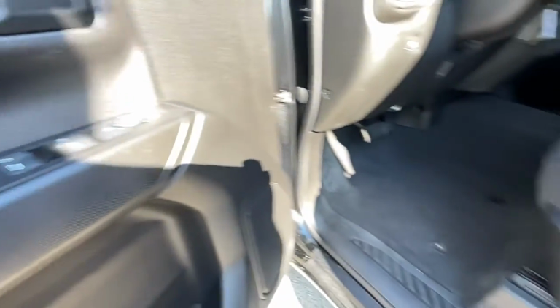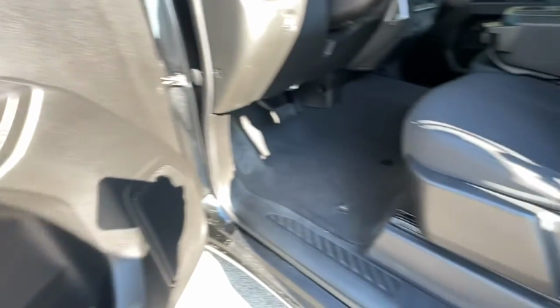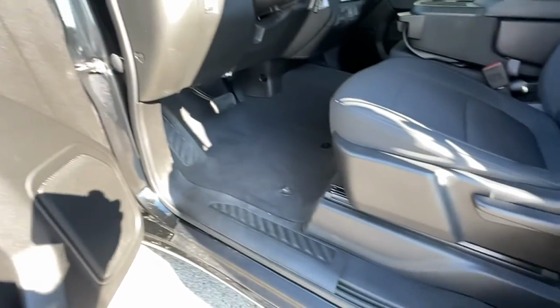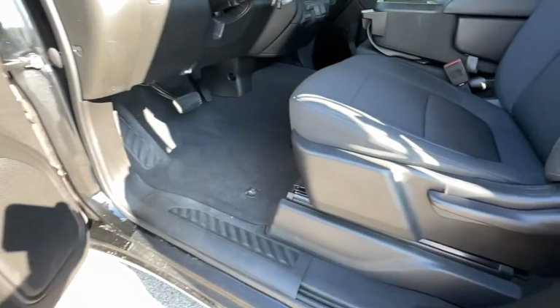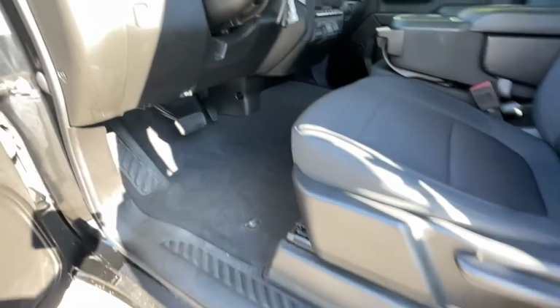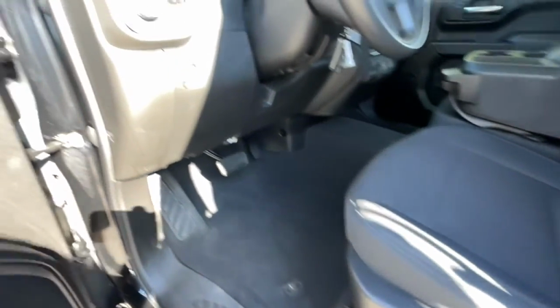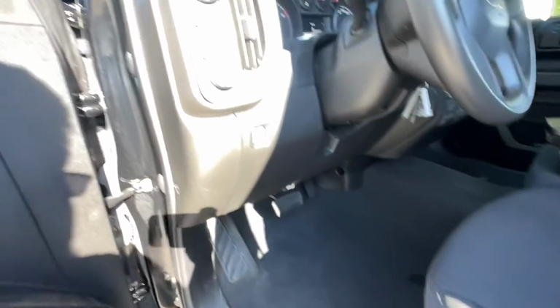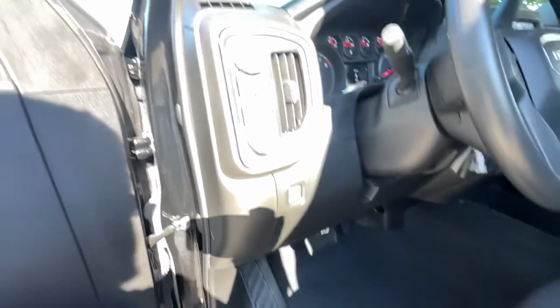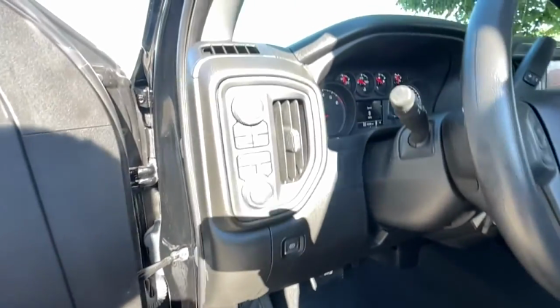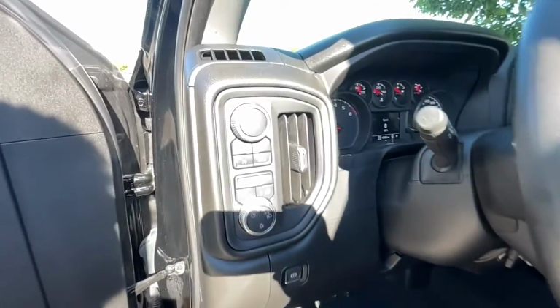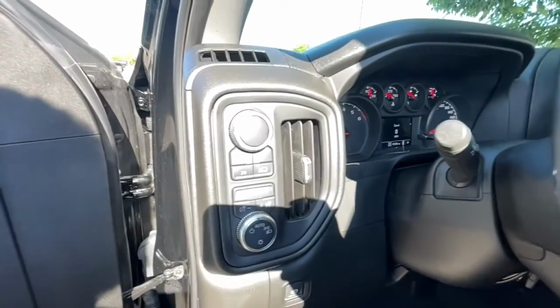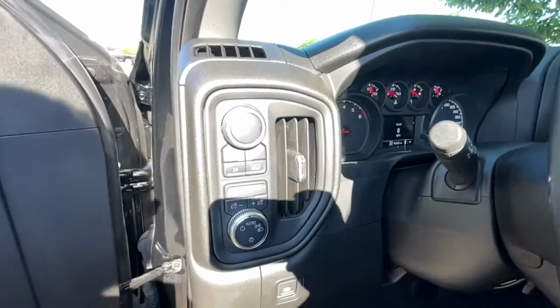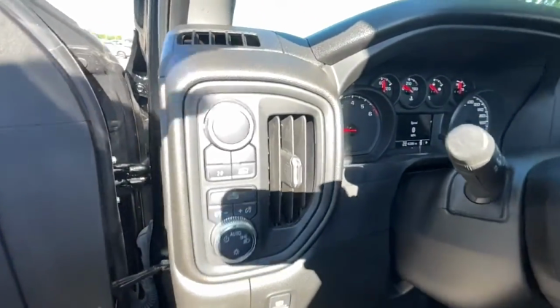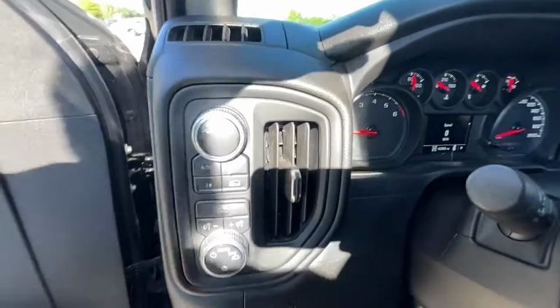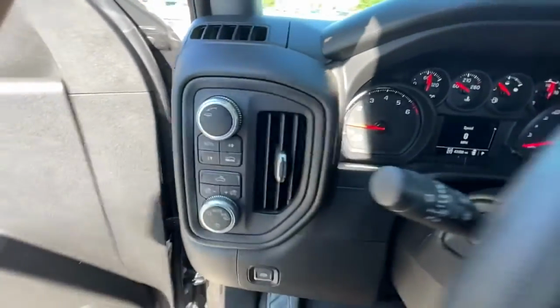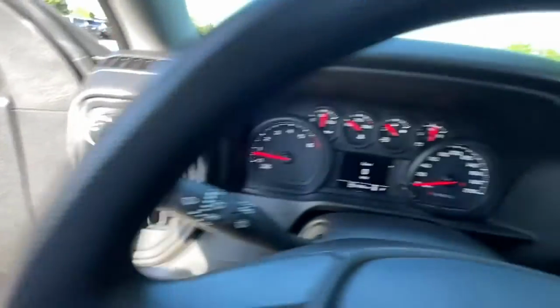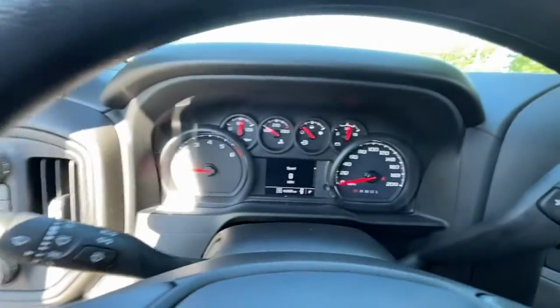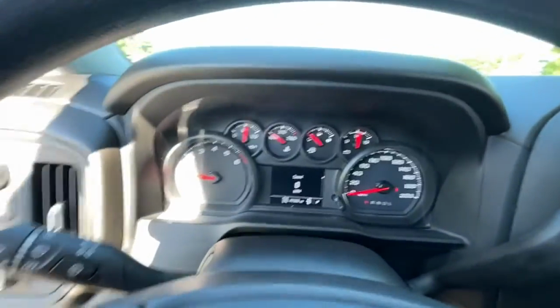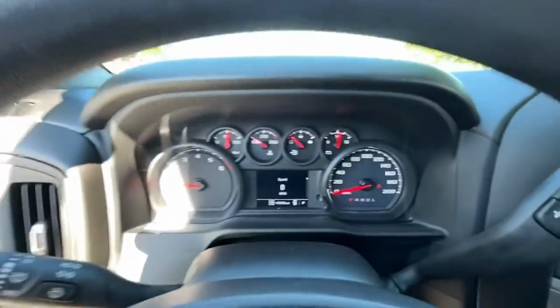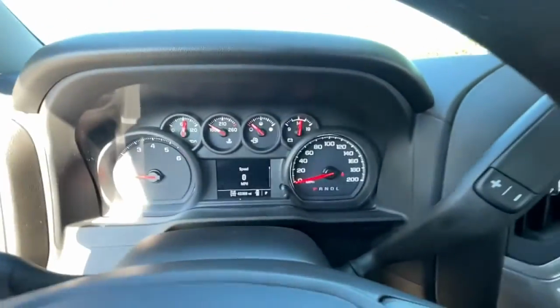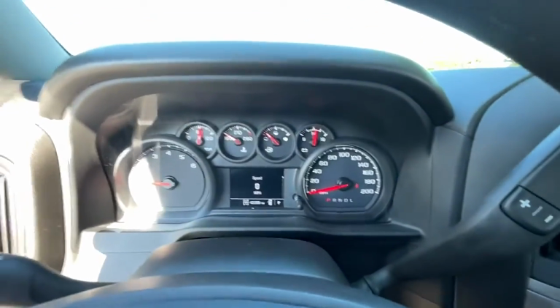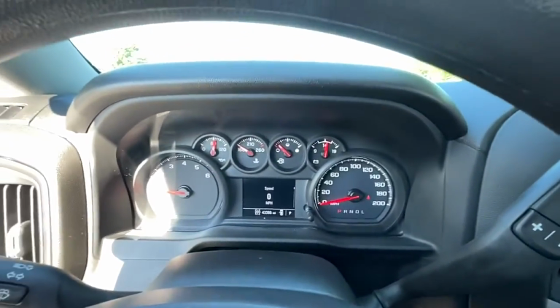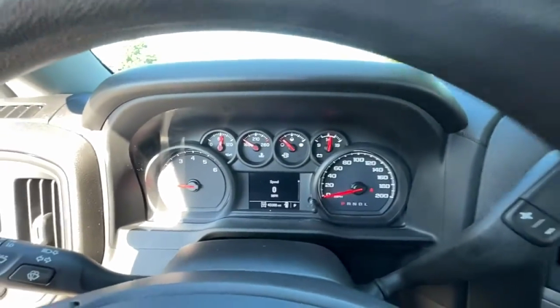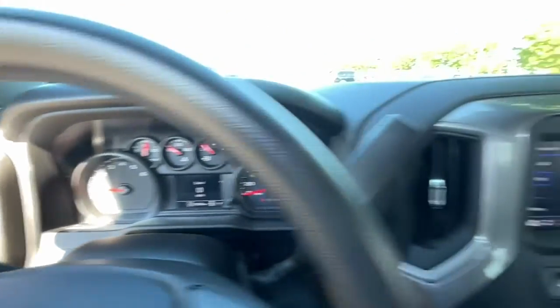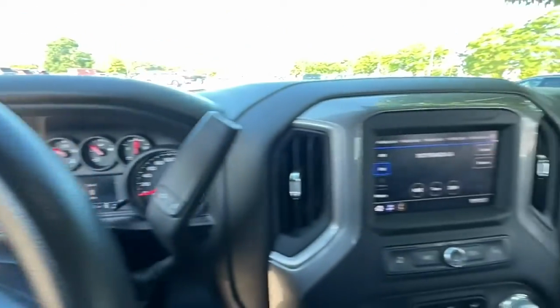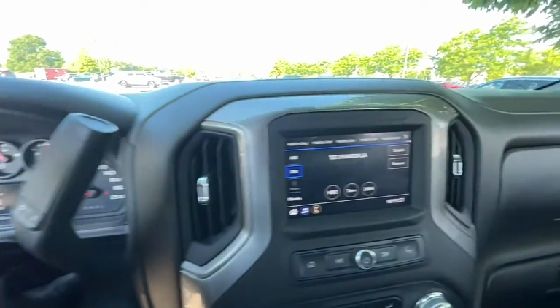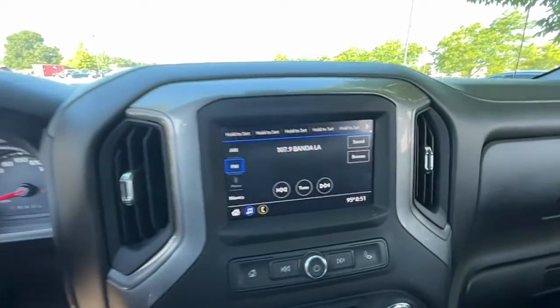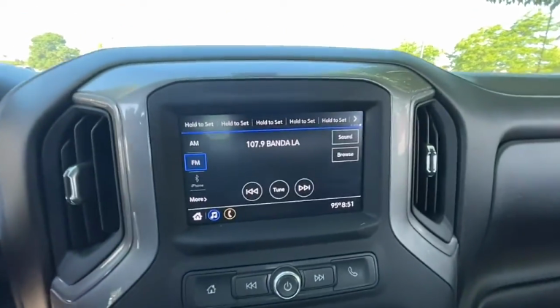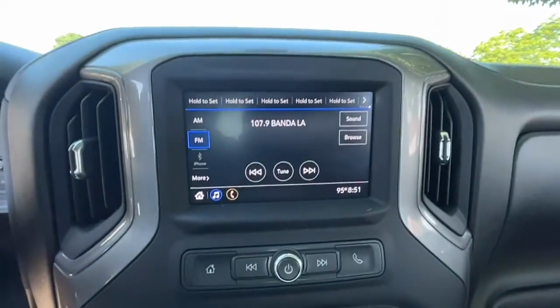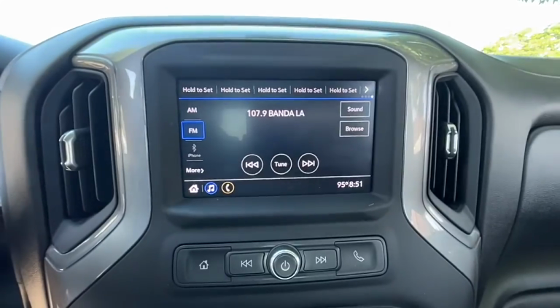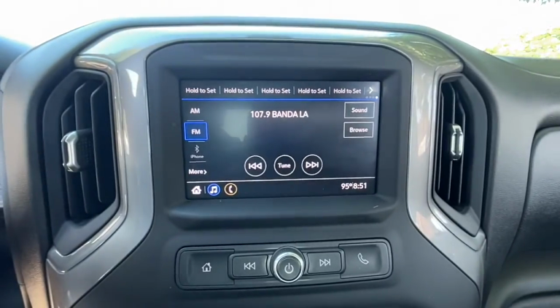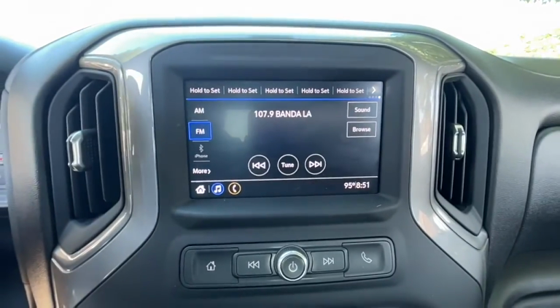Here's a good-looking Sierra that offers impressive towing and hauling capacity and a spacious cabin with amenities like standard touchscreen infotainment and smartphone integration.